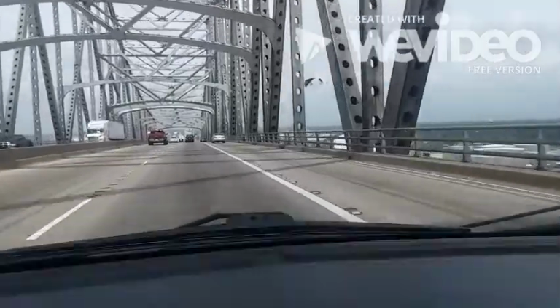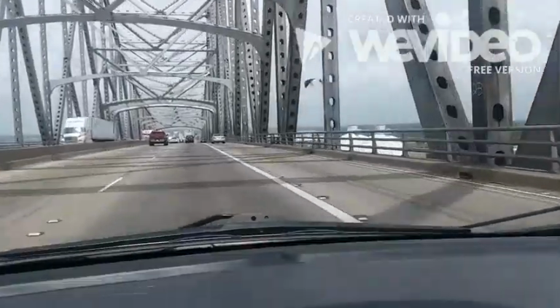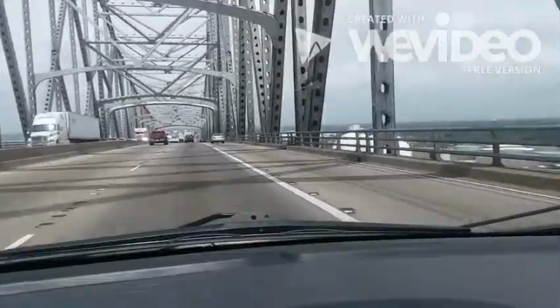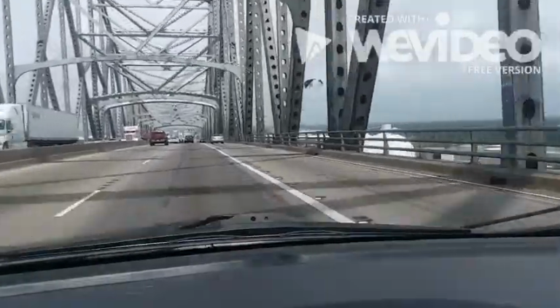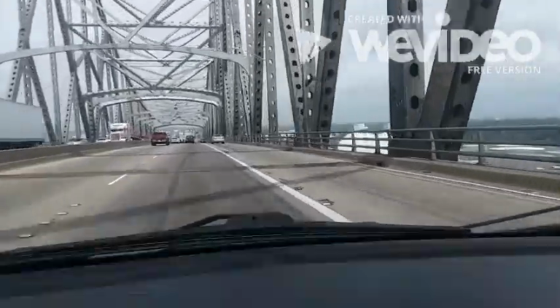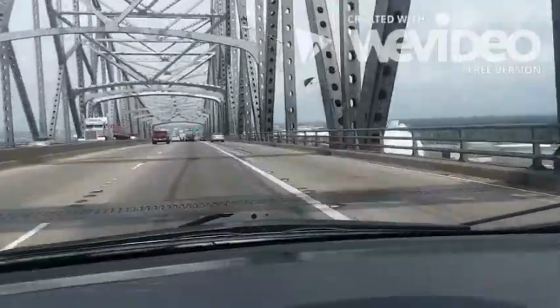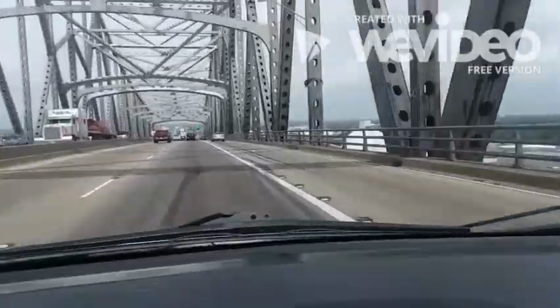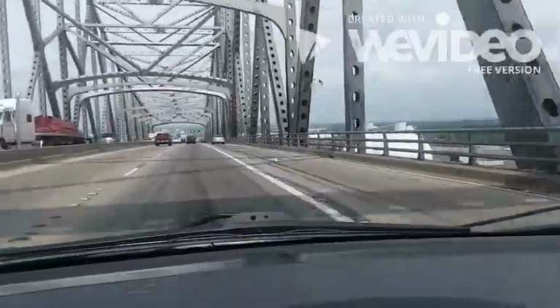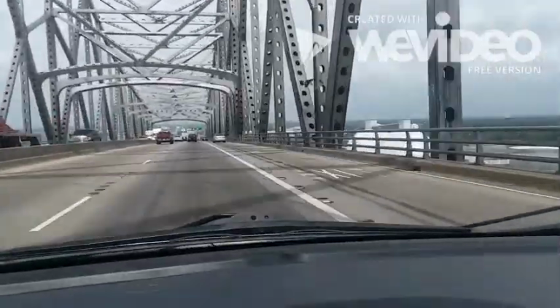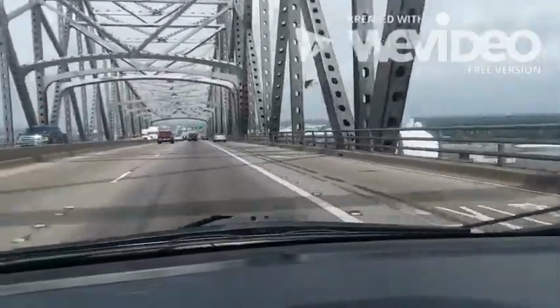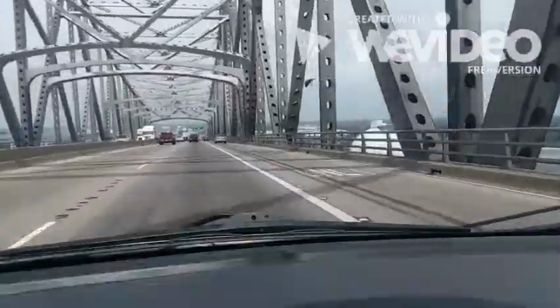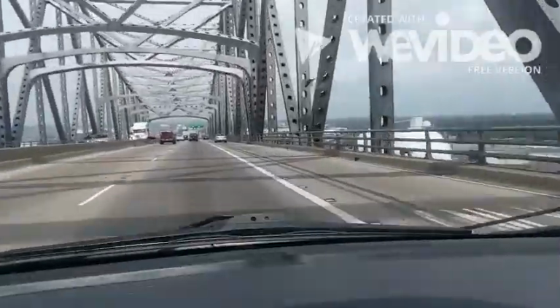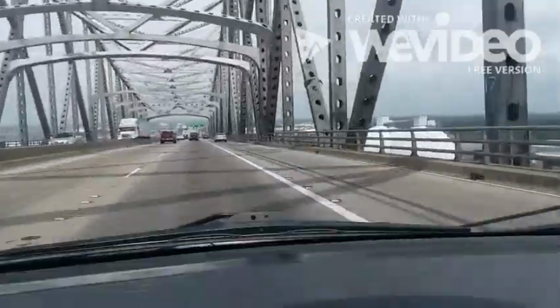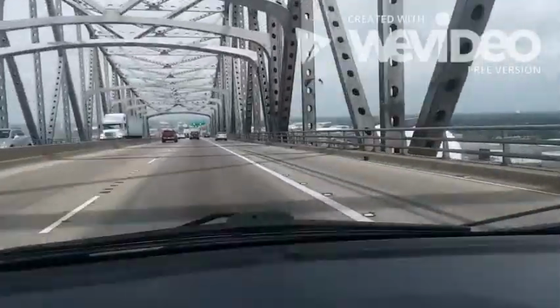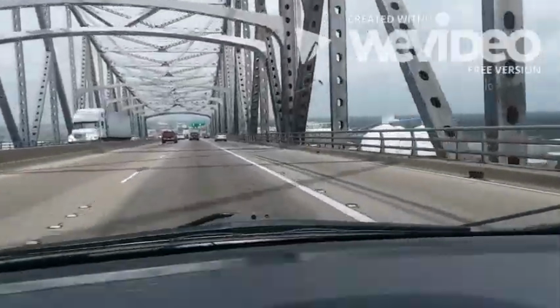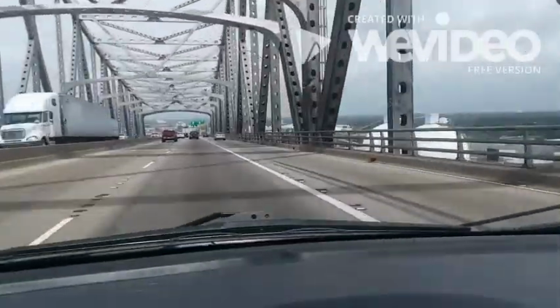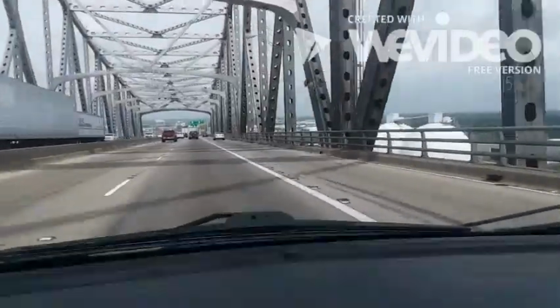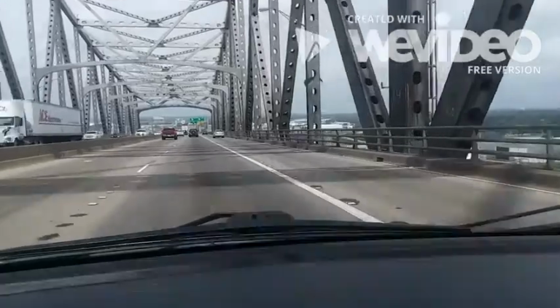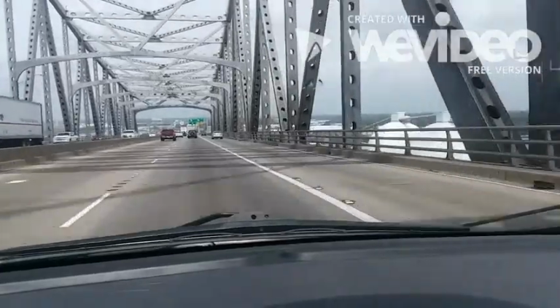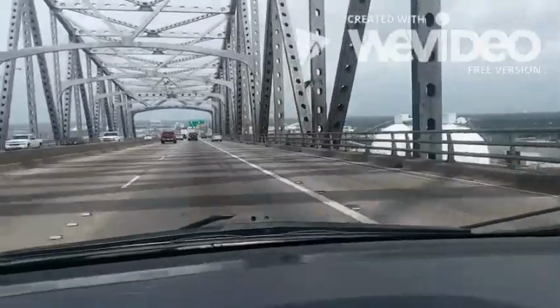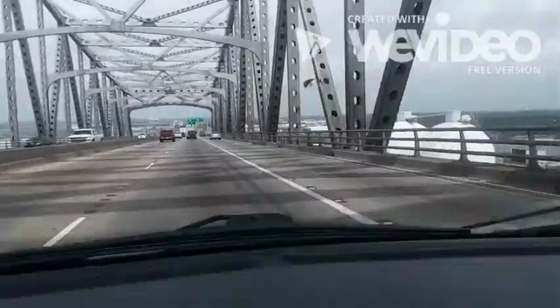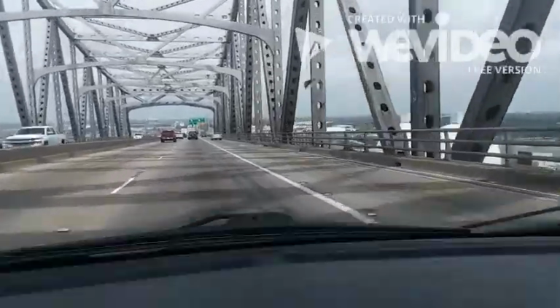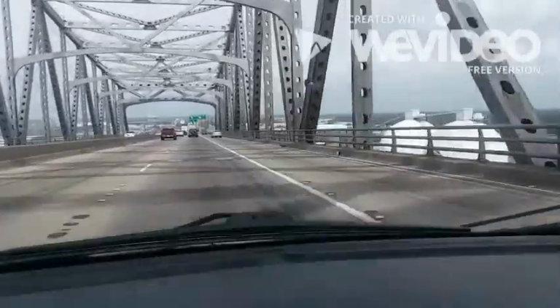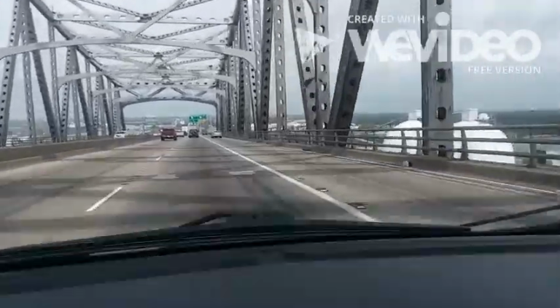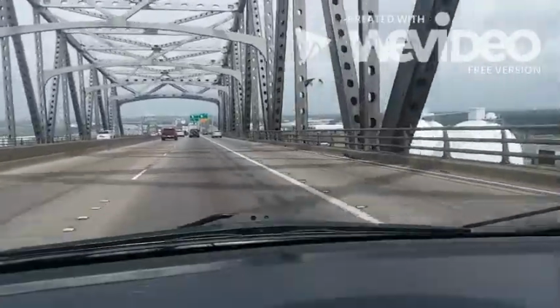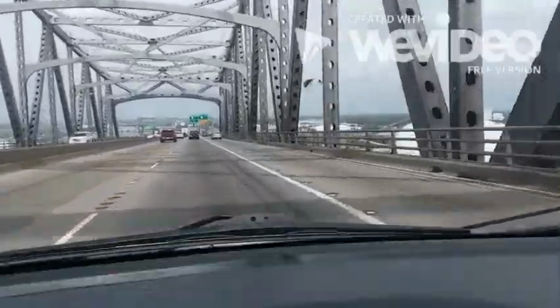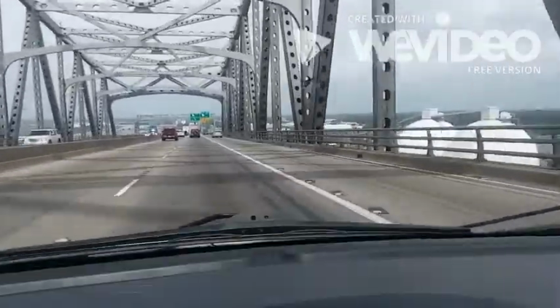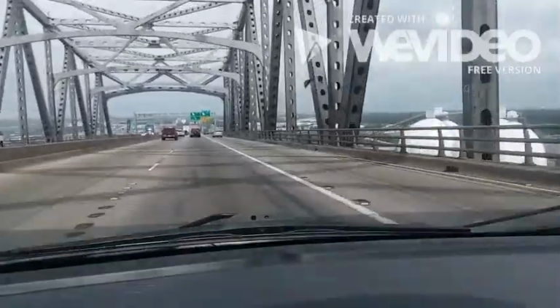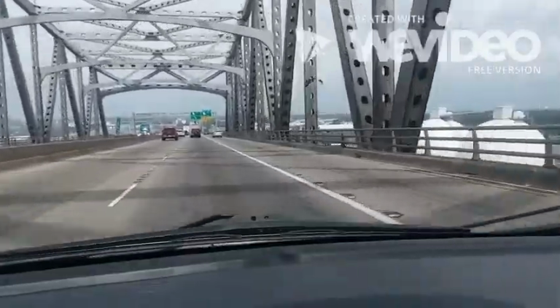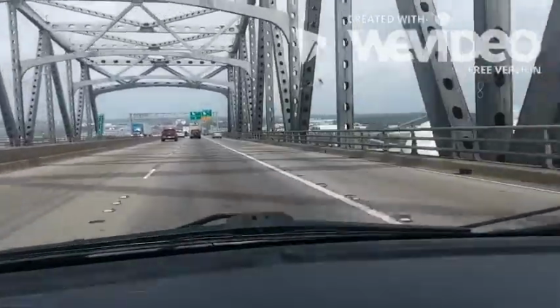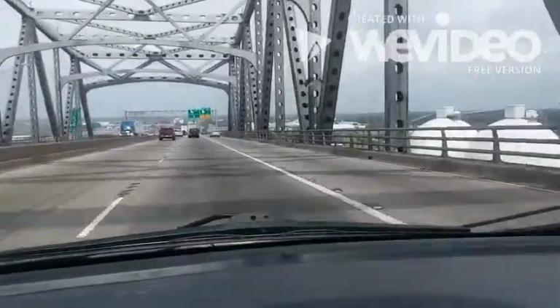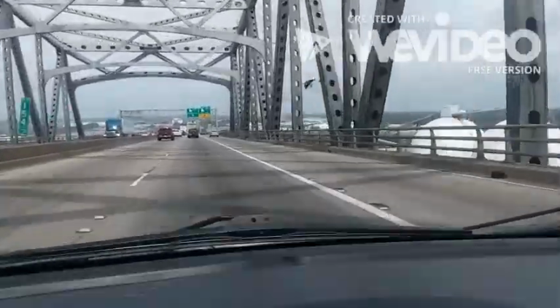This is the bridge over the, you know, river and we decided — okay, I'm gonna edit this out. Let's start over.